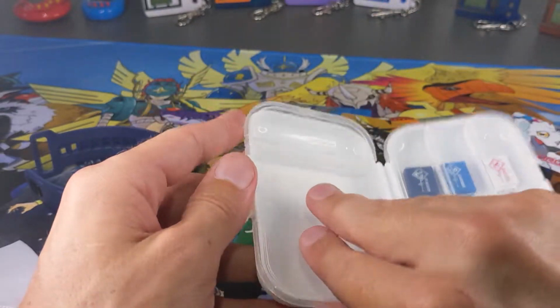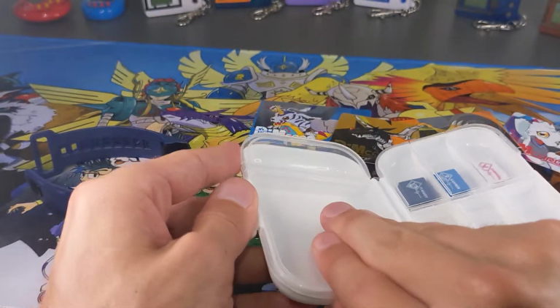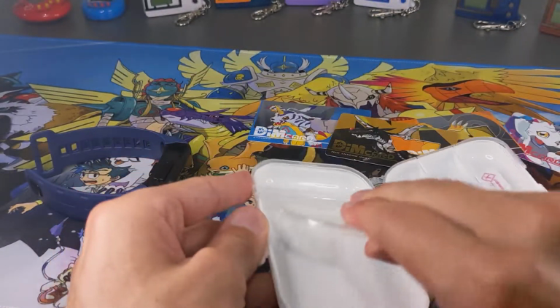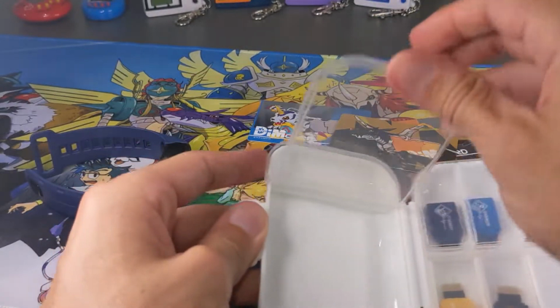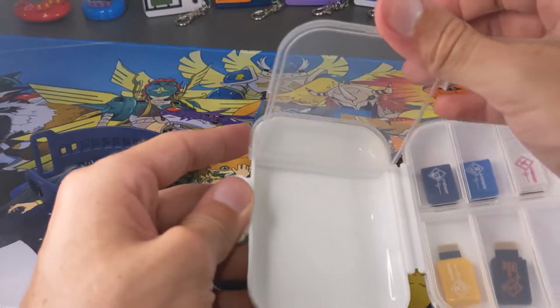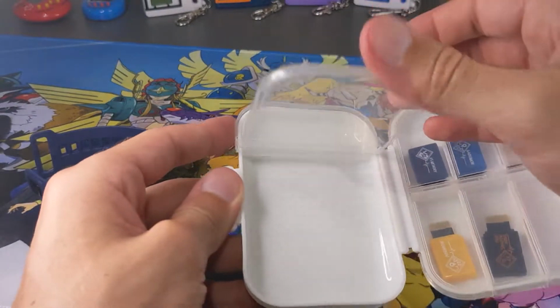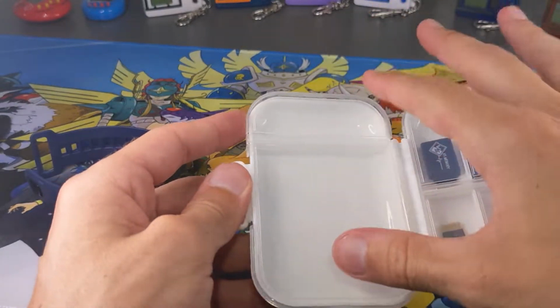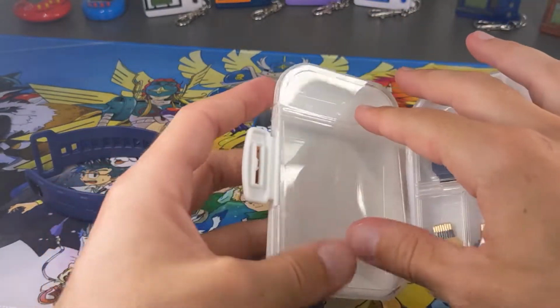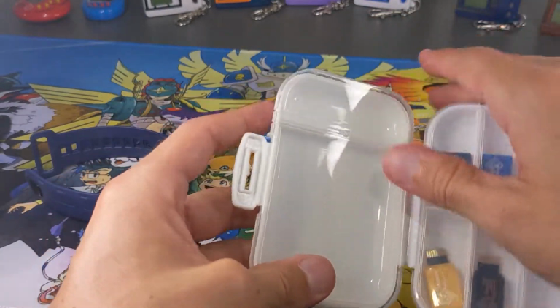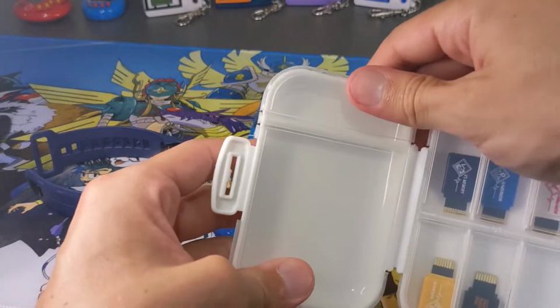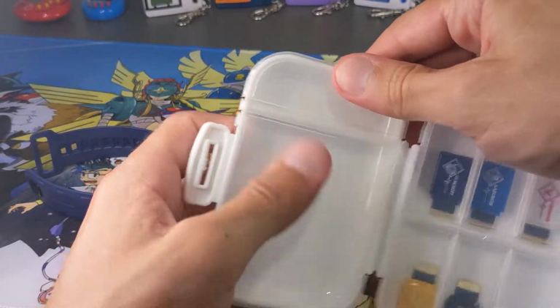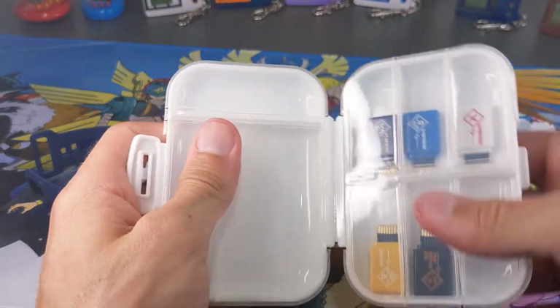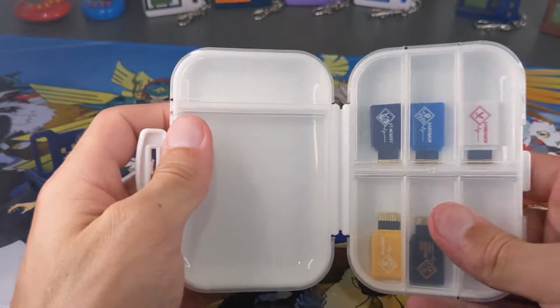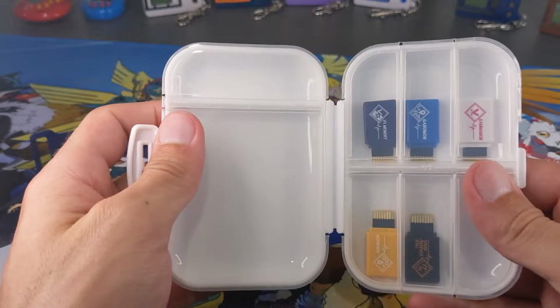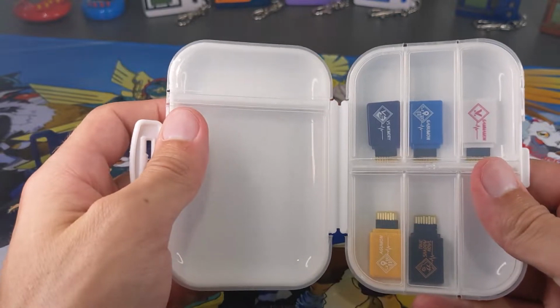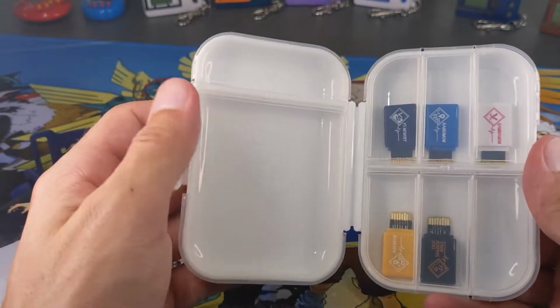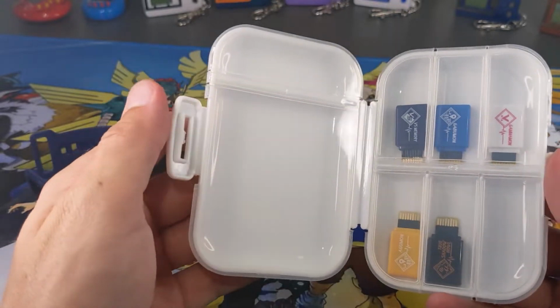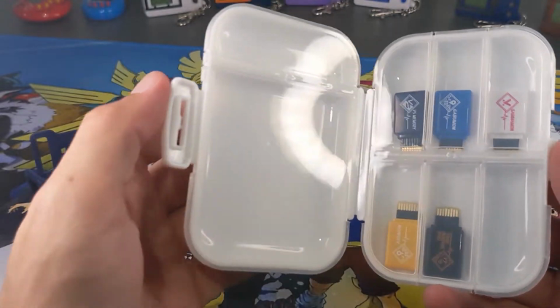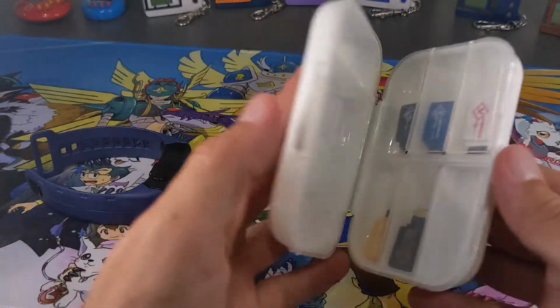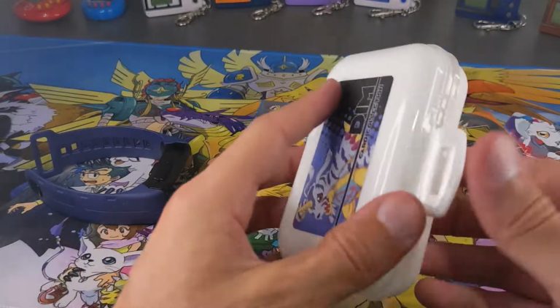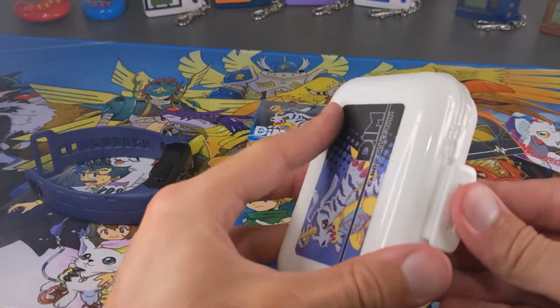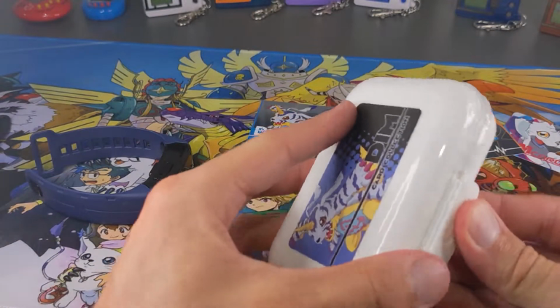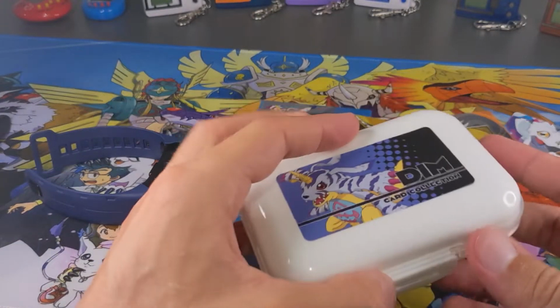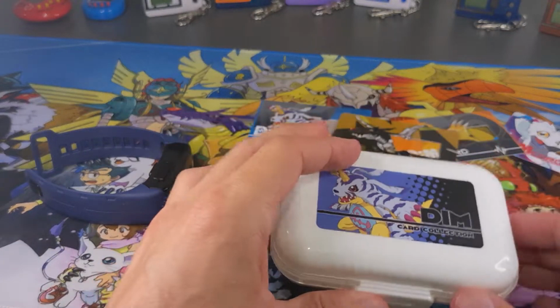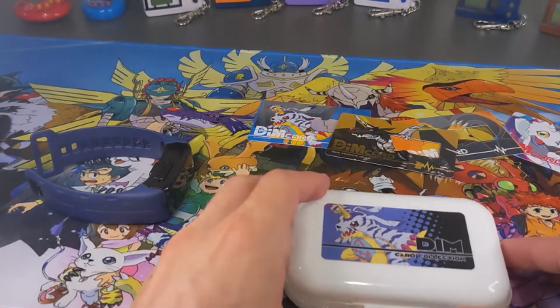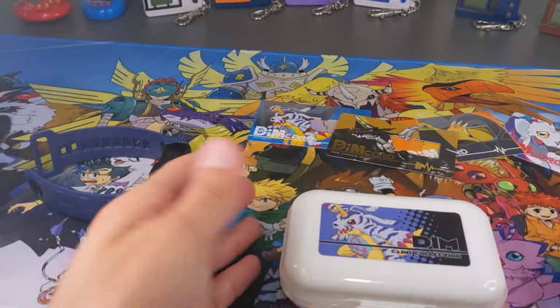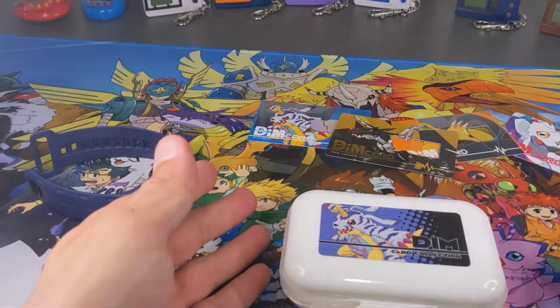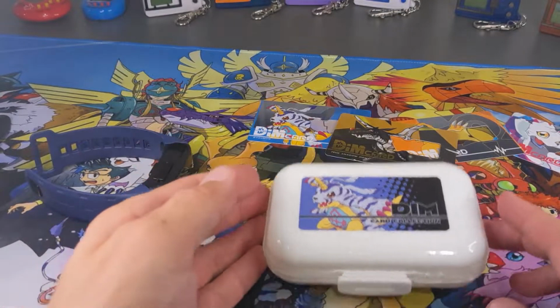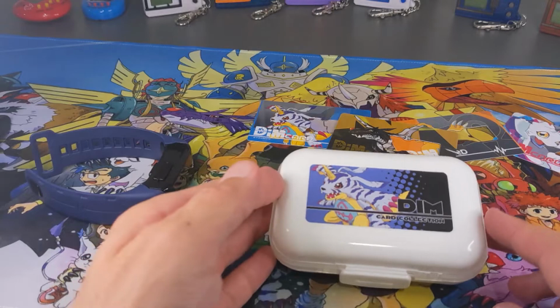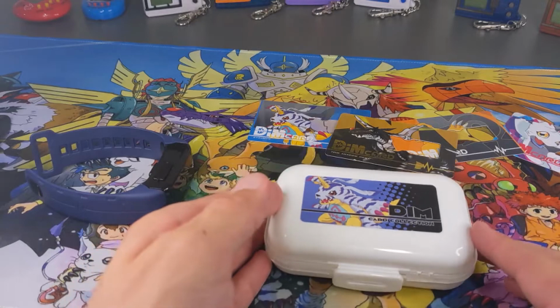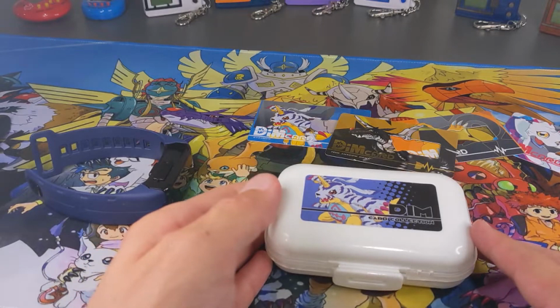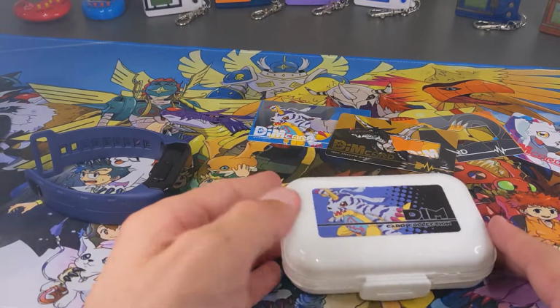There is a bigger compartment — I'm not sure exactly what you'd put in there. So I feel like this probably isn't the best case if you're moving them around. Just sitting in the drawer, that's going to be perfect. So I am going to use that to put it in the drawer.